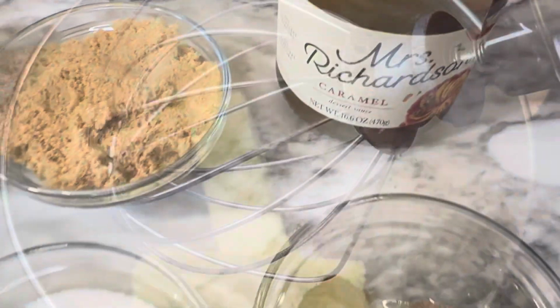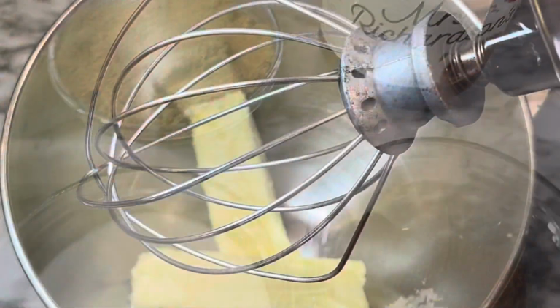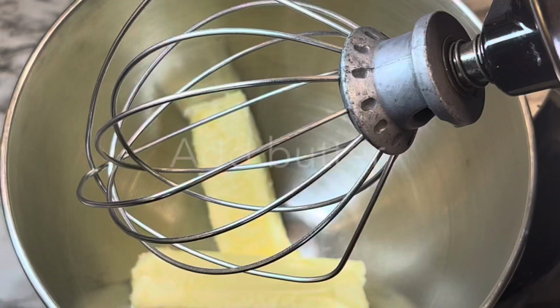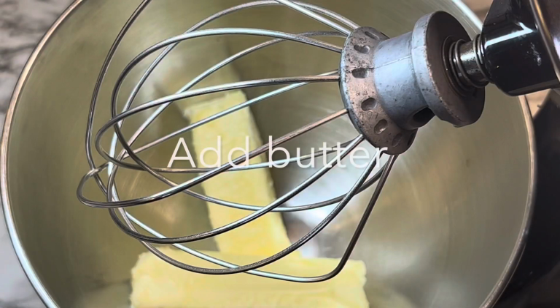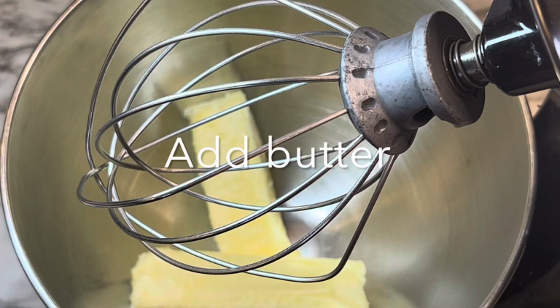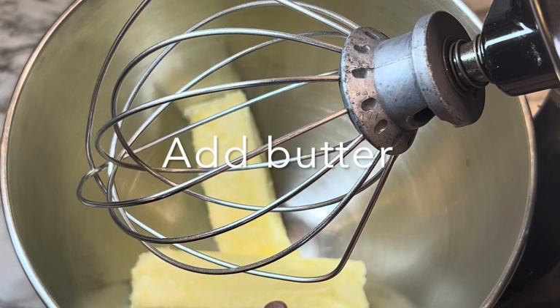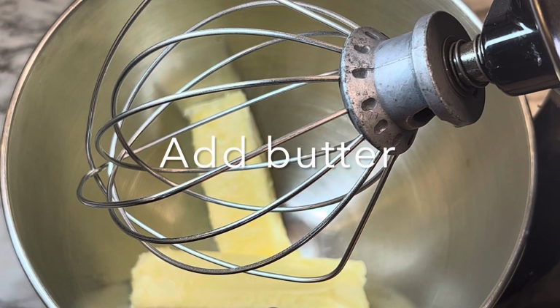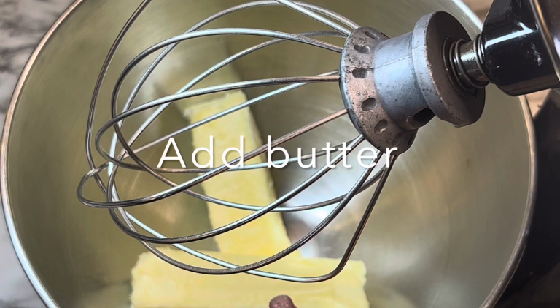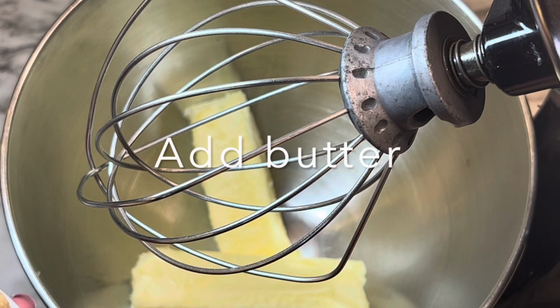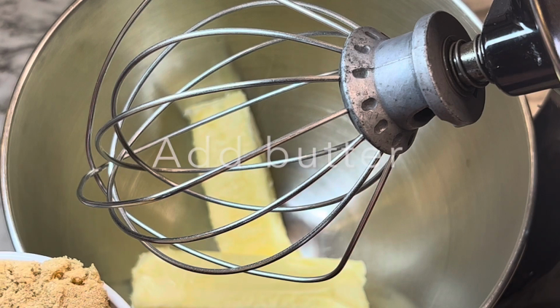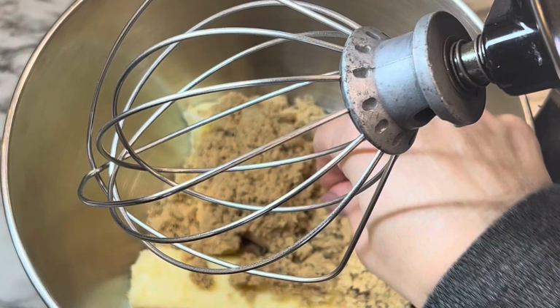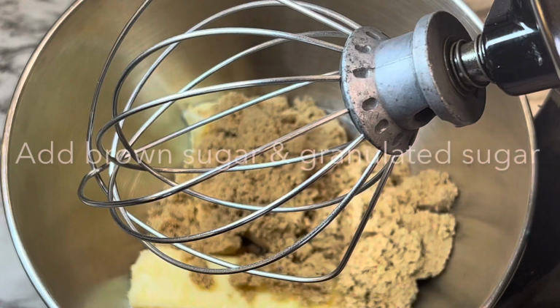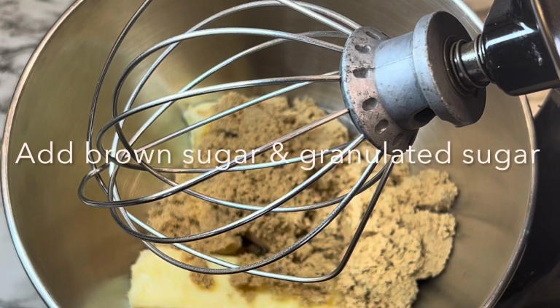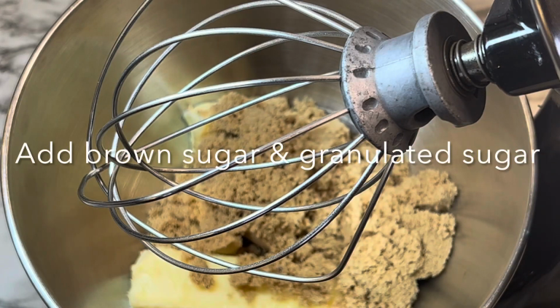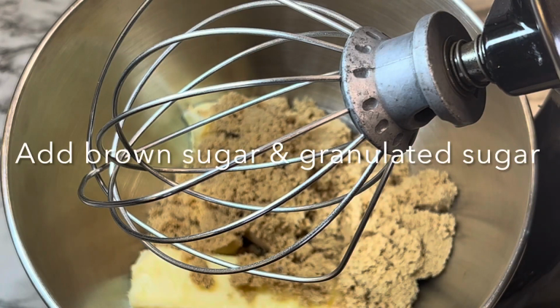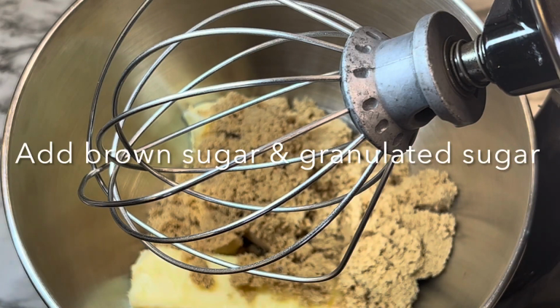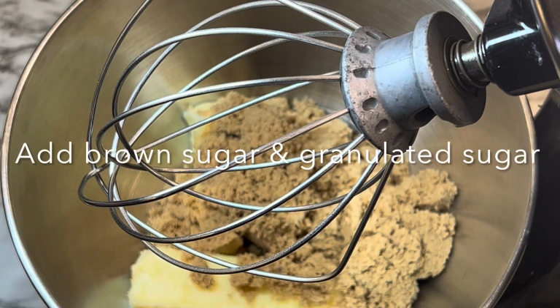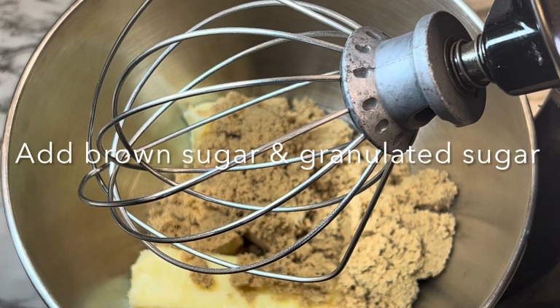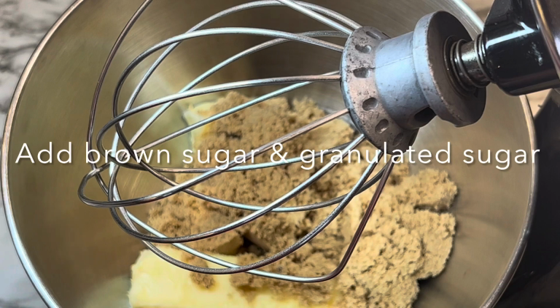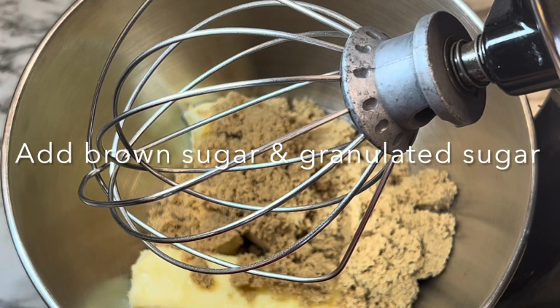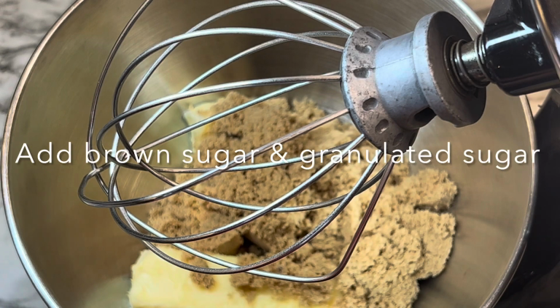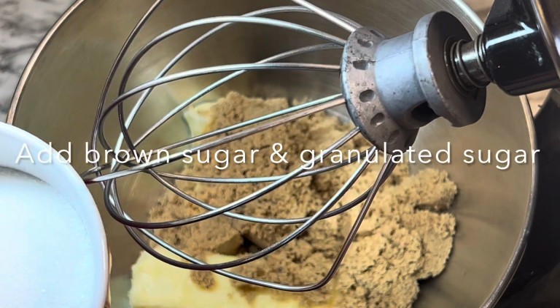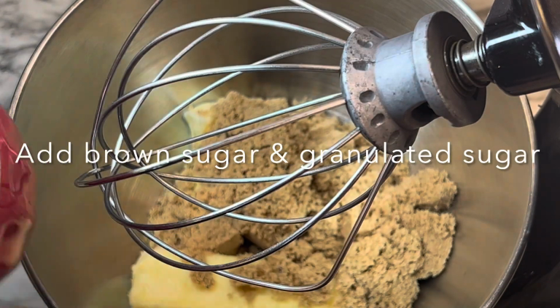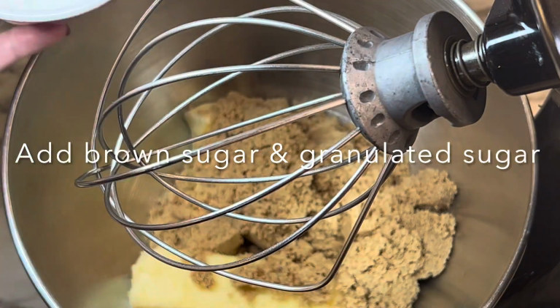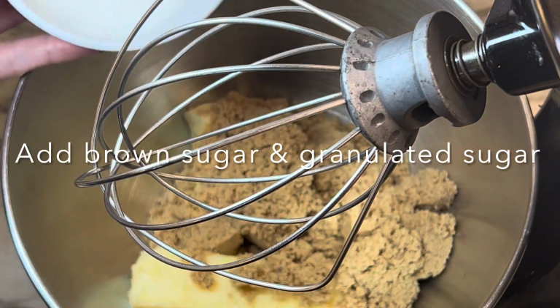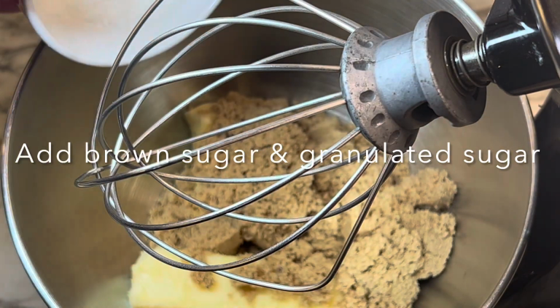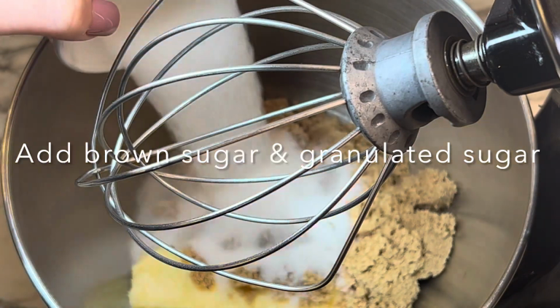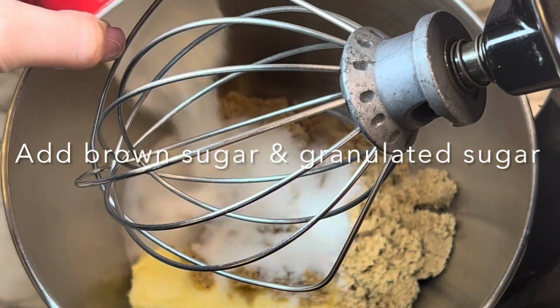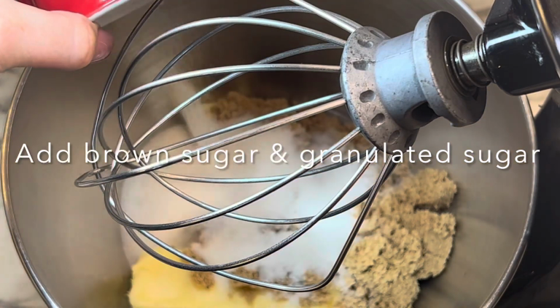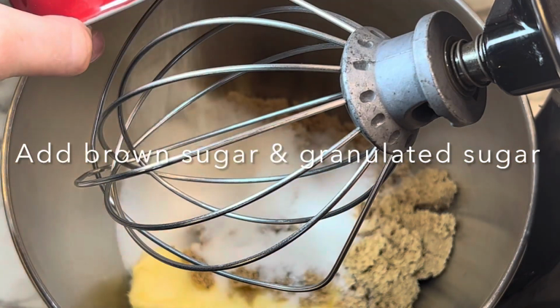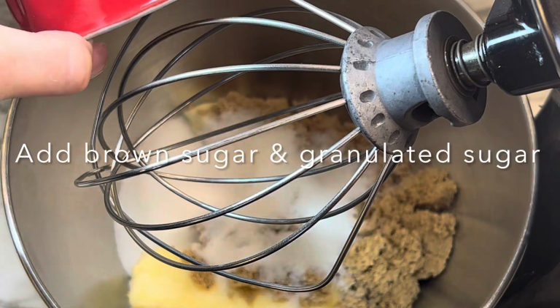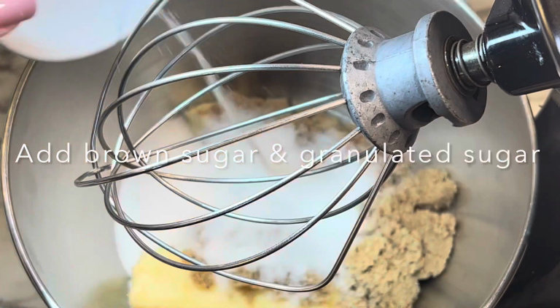For the filling you will need: four Granny Smith apples peeled, cored, and cut into small pieces, a fourth cup of brown sugar, a fourth cup of granulated sugar, one and a half teaspoons of cornstarch, a half teaspoon of ground nutmeg, a half teaspoon of ground cinnamon, and optionally caramel sauce. To a mixing bowl add your brown sugar, granulated sugar, and butter.